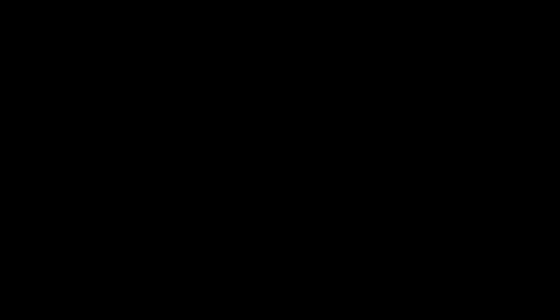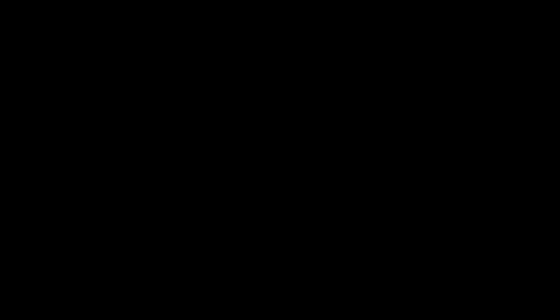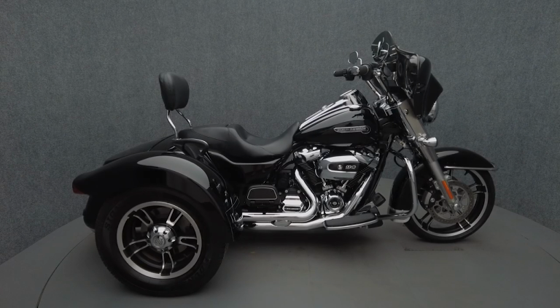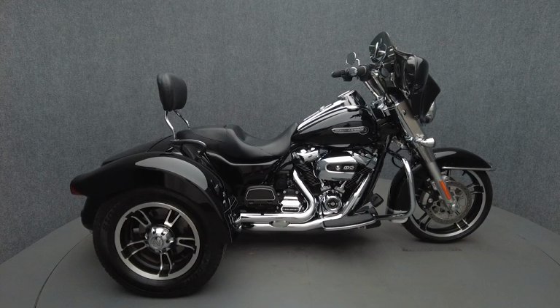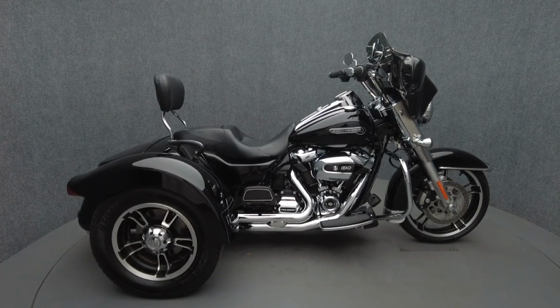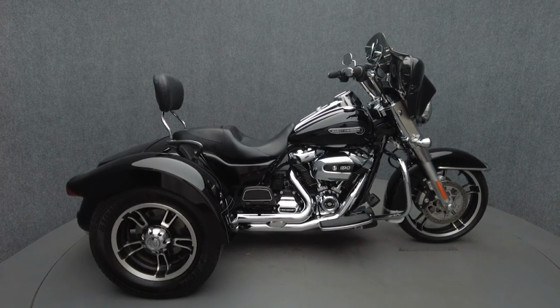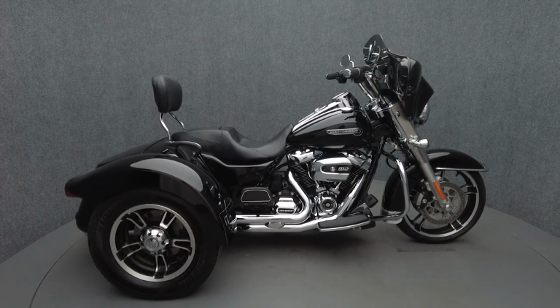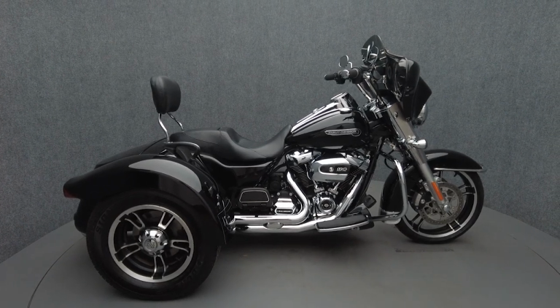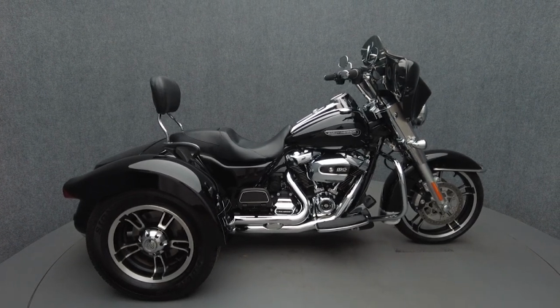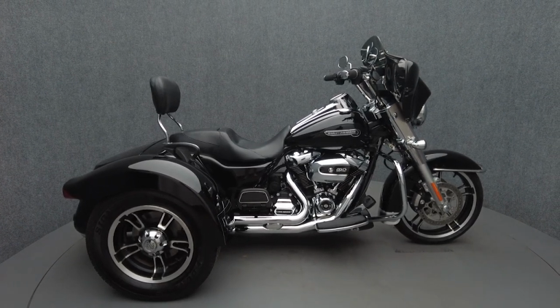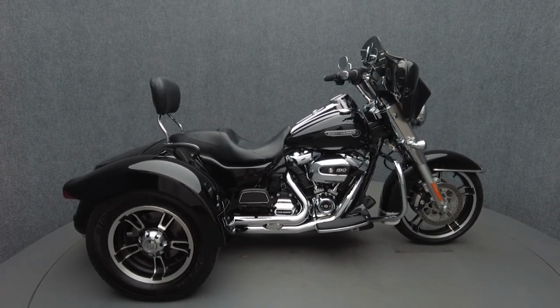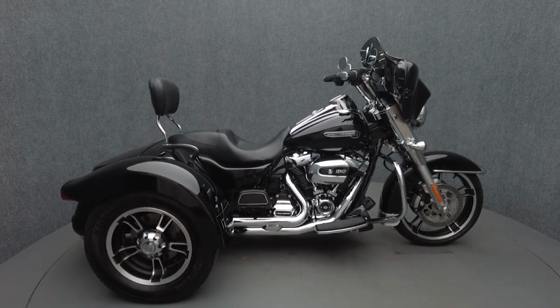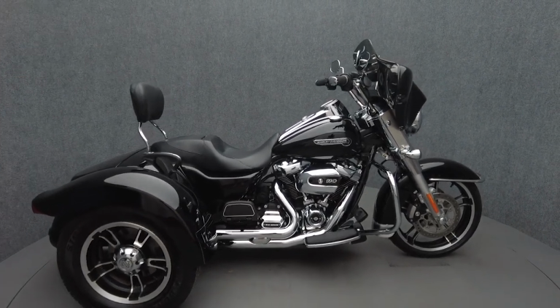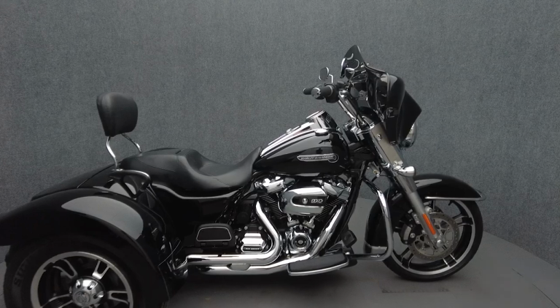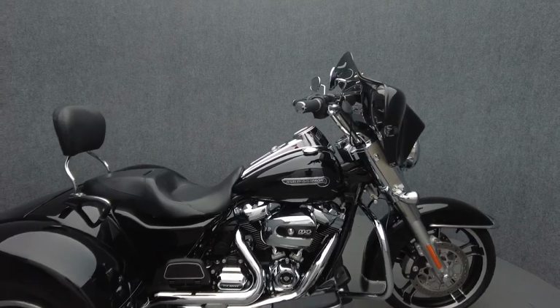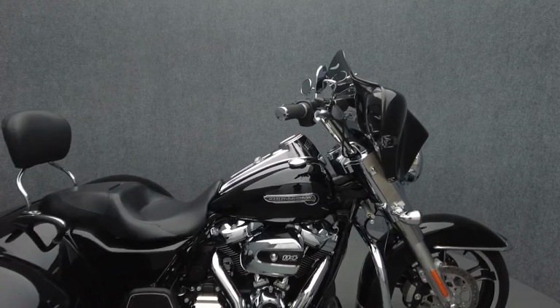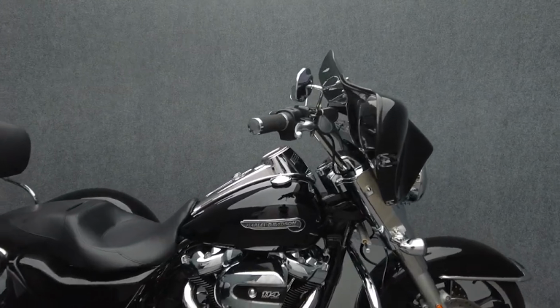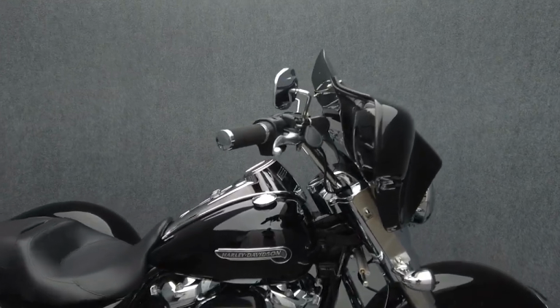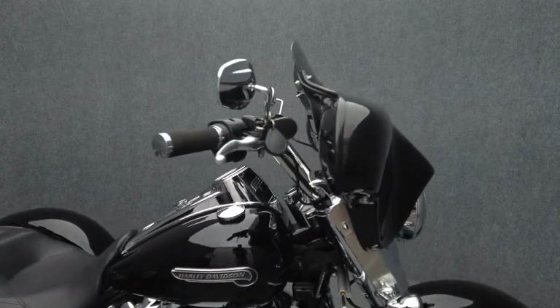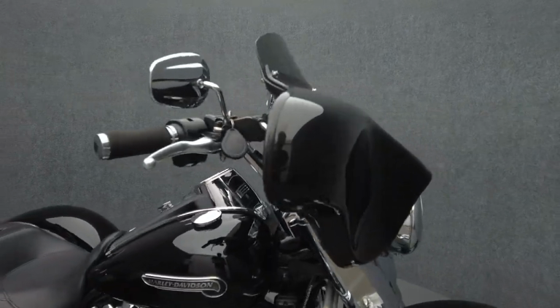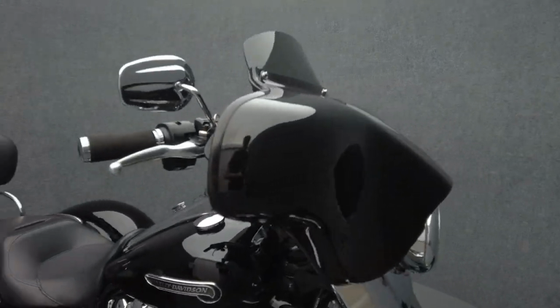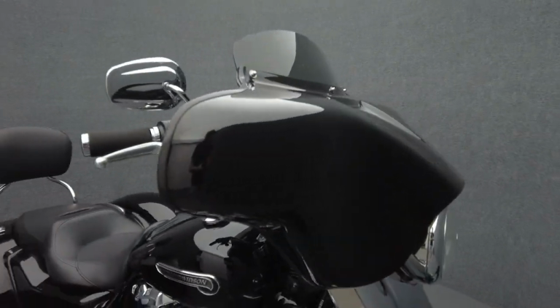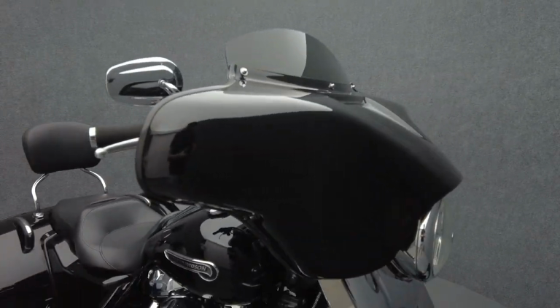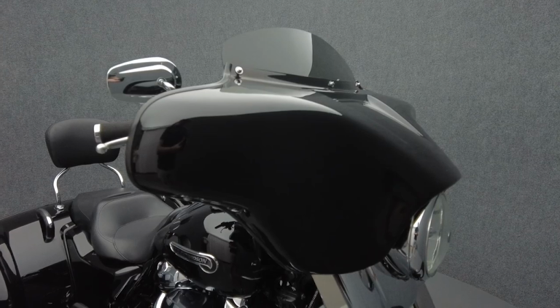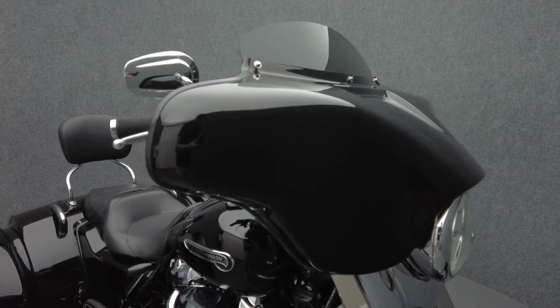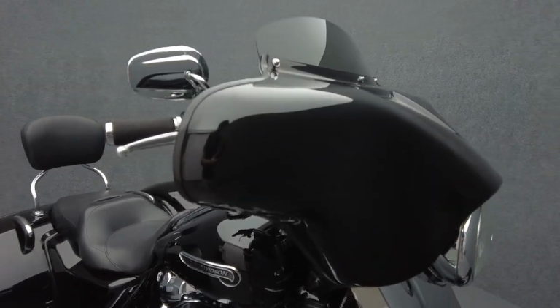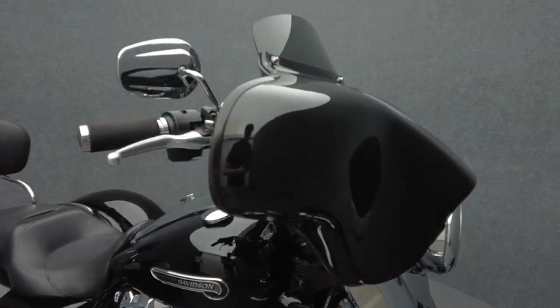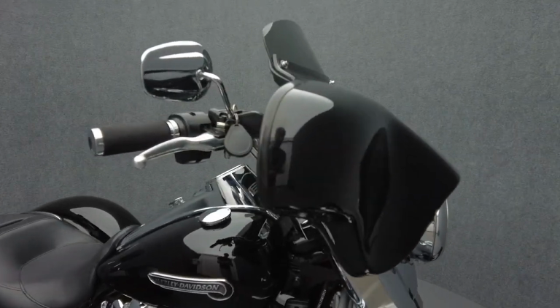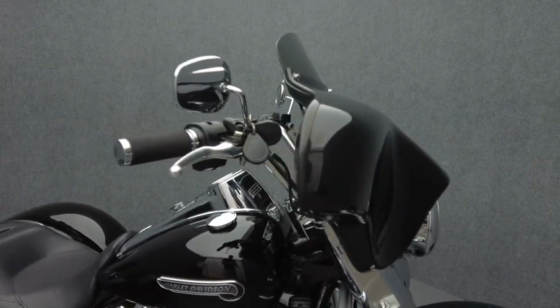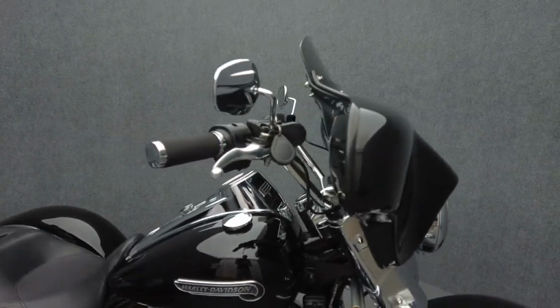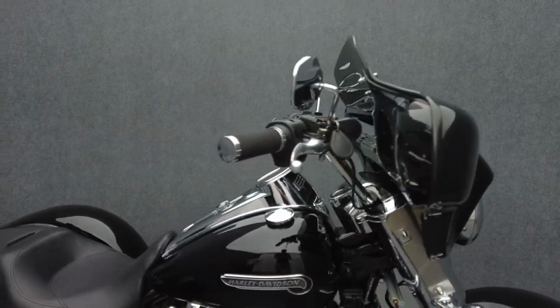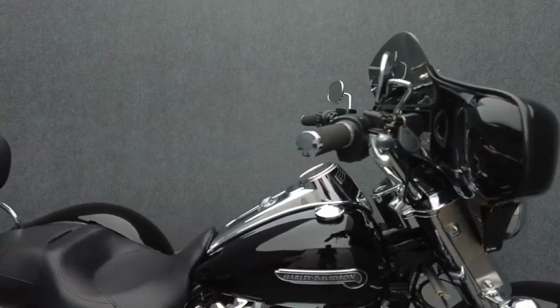Hey everyone, this is Keegan from National Power Sports. This 2019 Harley-Davidson Freewheeler with only 9,122 miles passes New Hampshire State Inspection and runs well. It comes equipped with ABS, traction control, cruise control, and reverse.